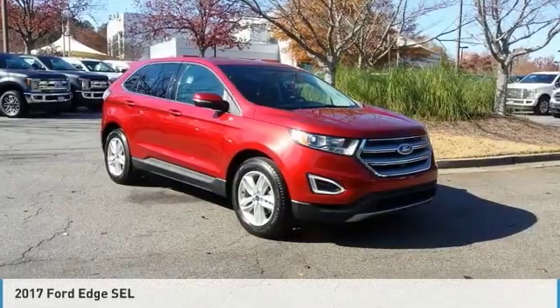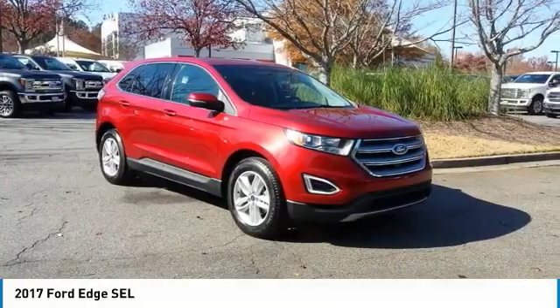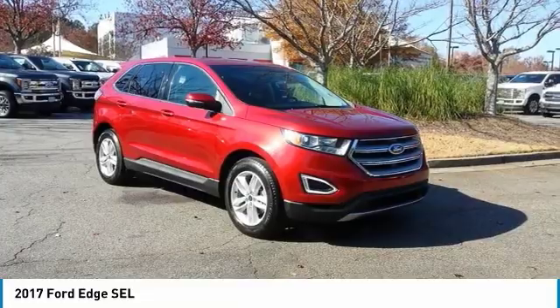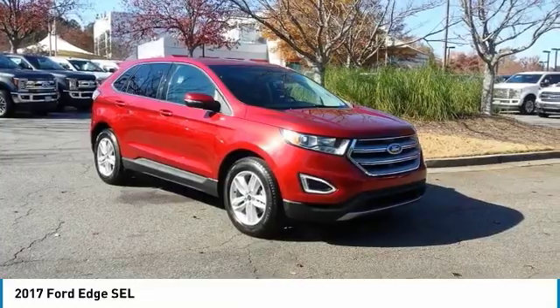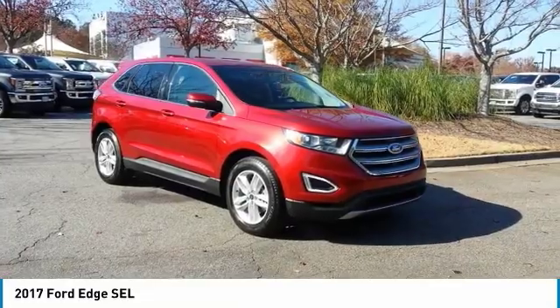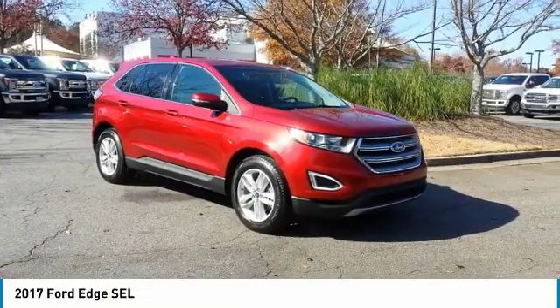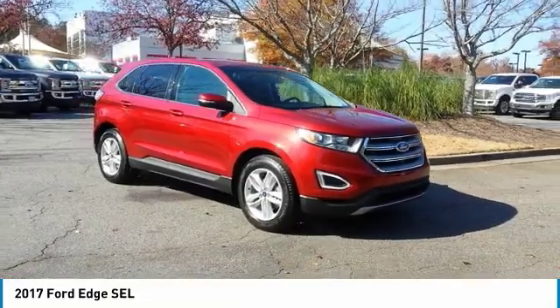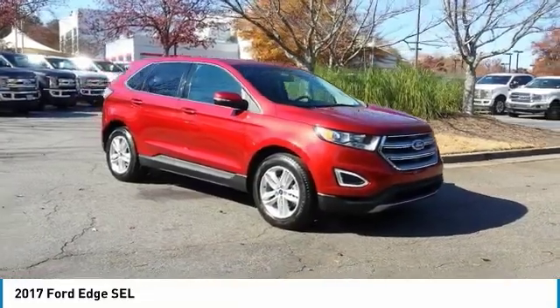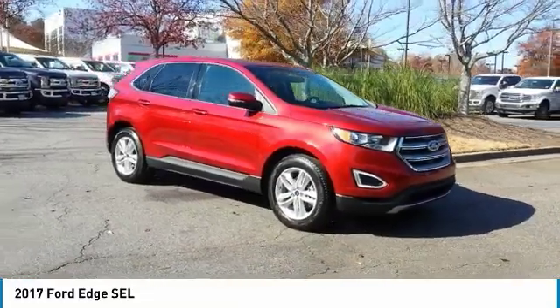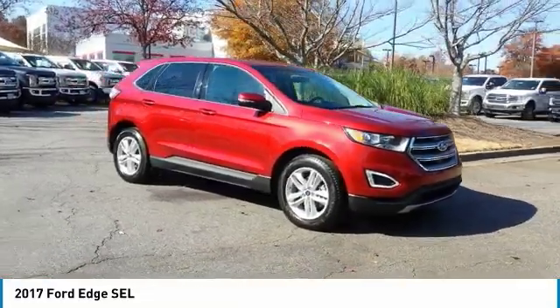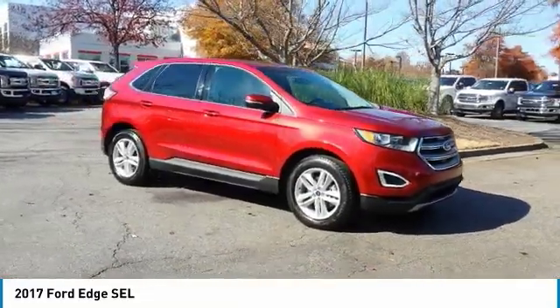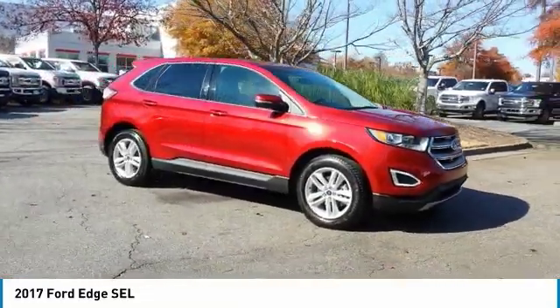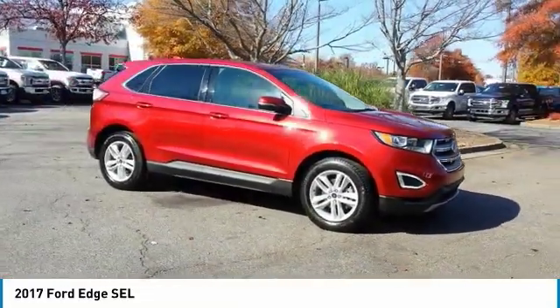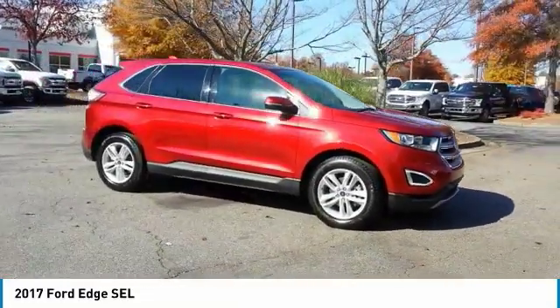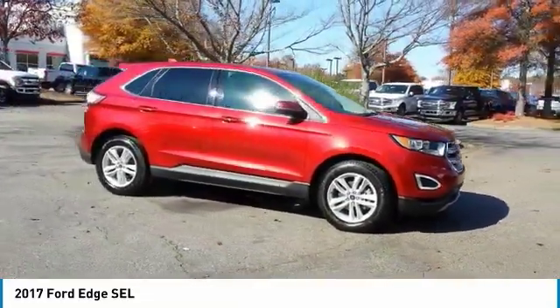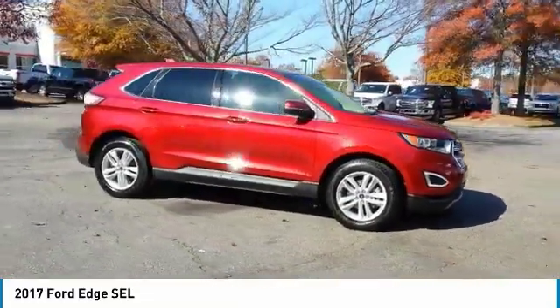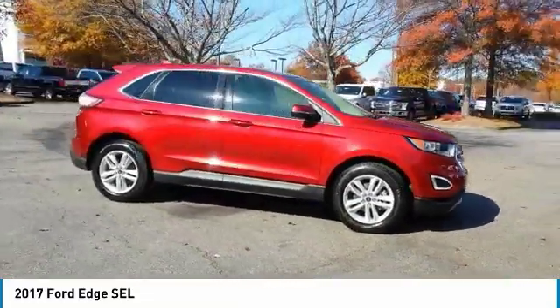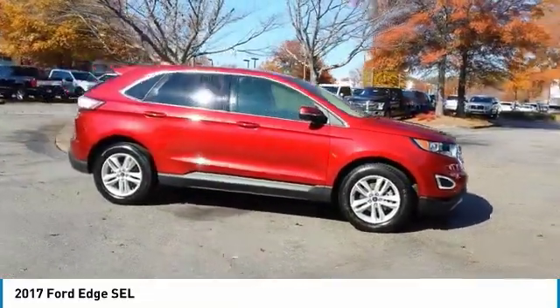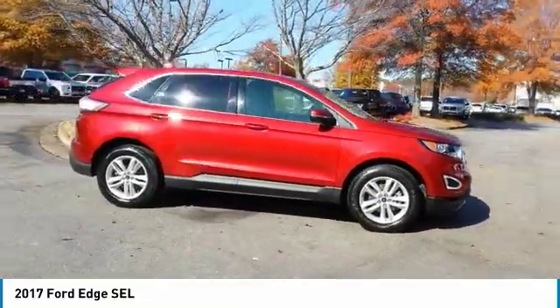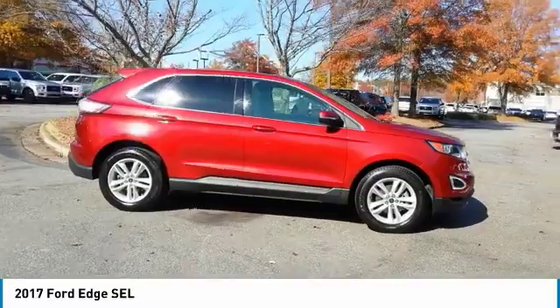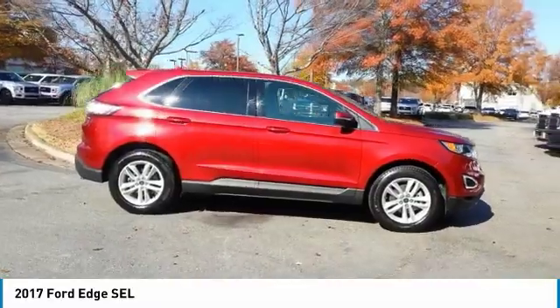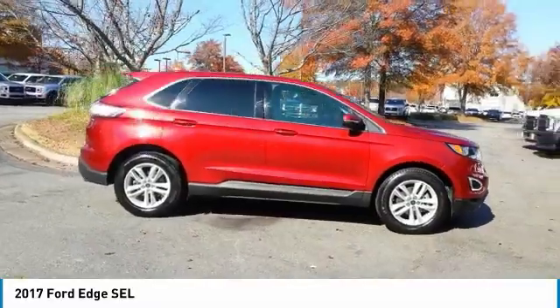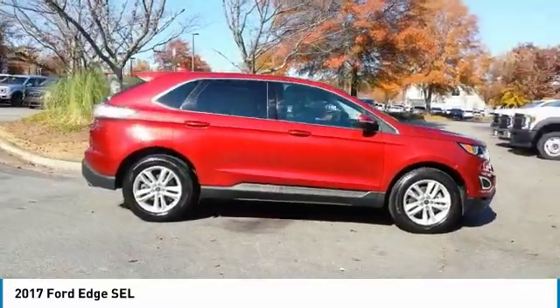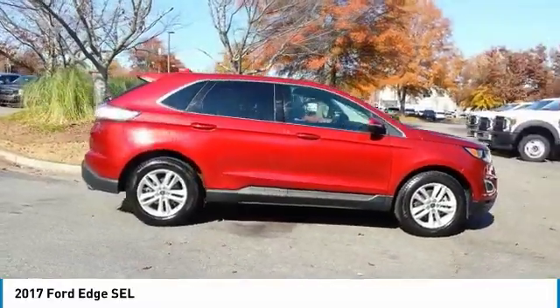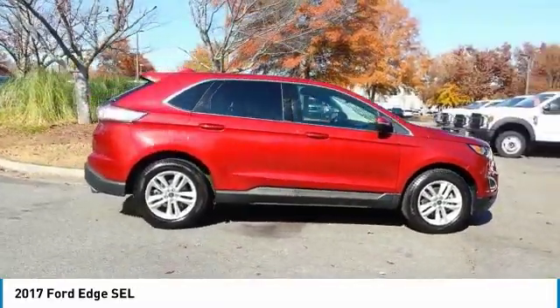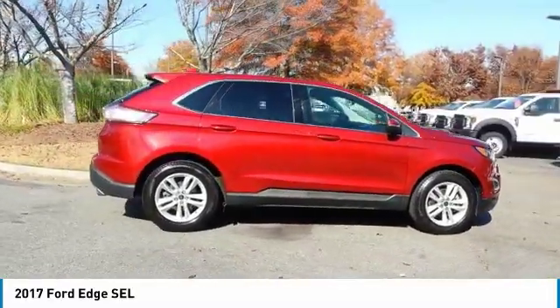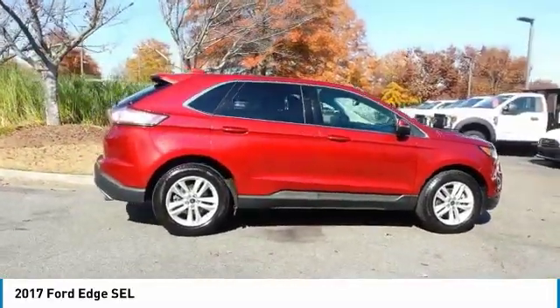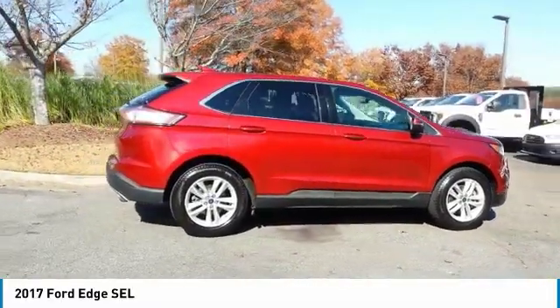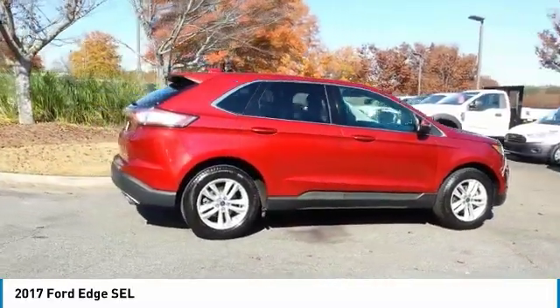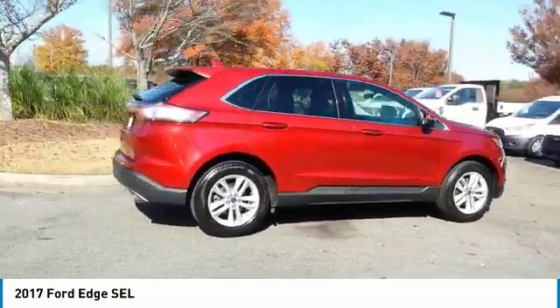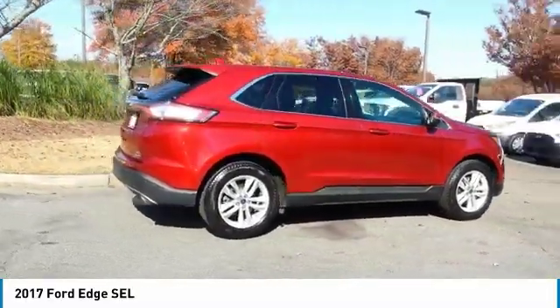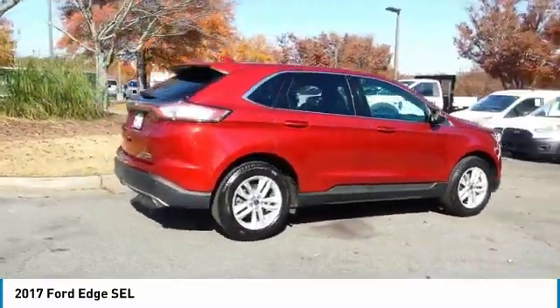Come test drive the 2017 Edge, thrills with more power and MPG. Either way, you're in for an exhilarating experience with Ford Edge.